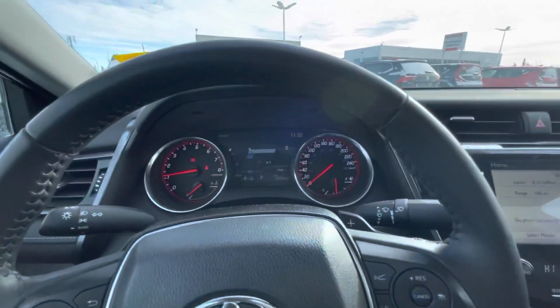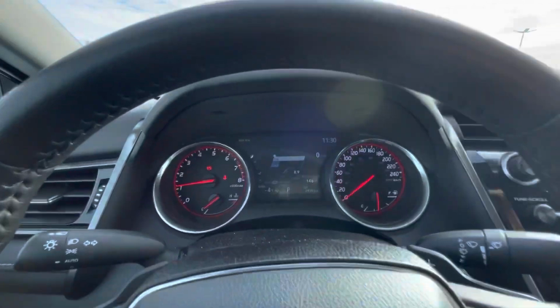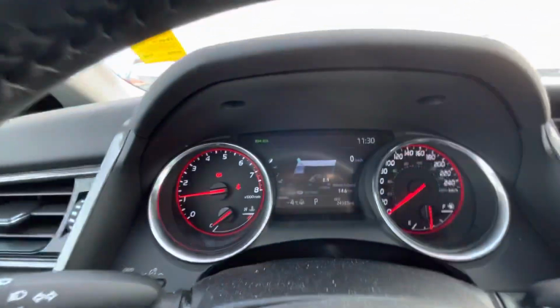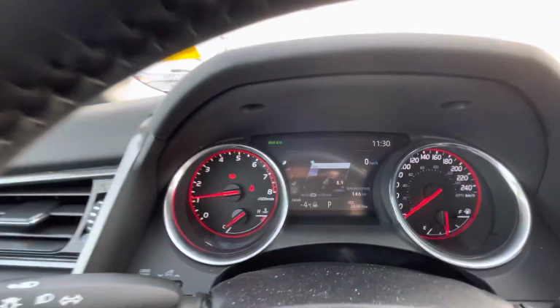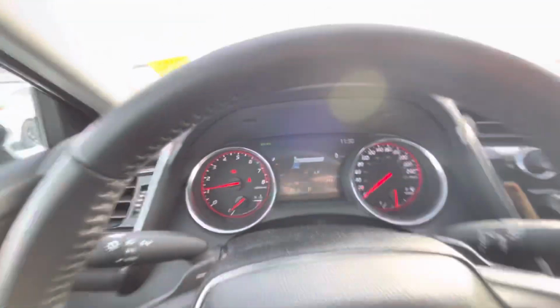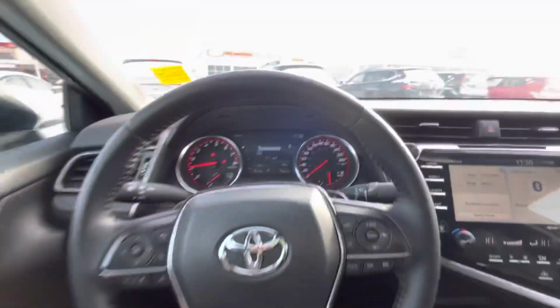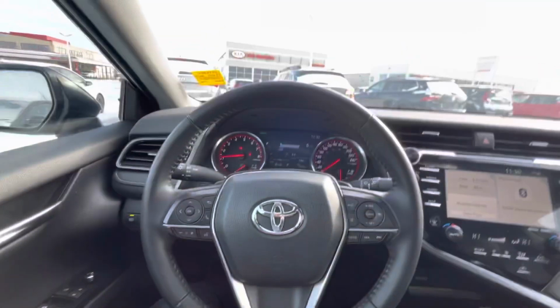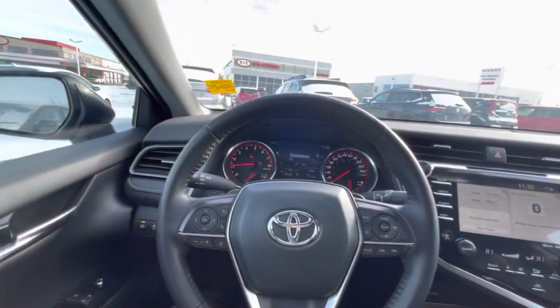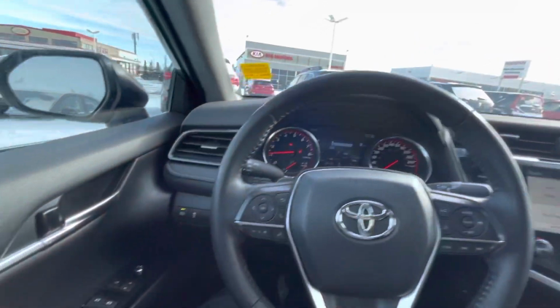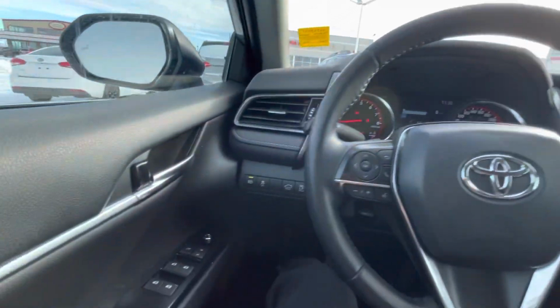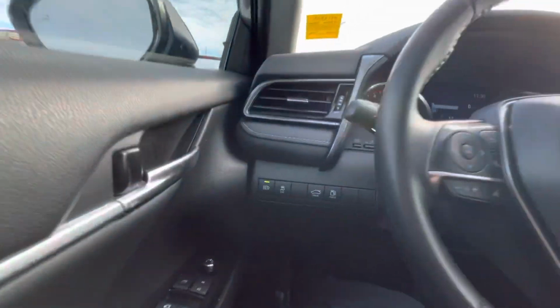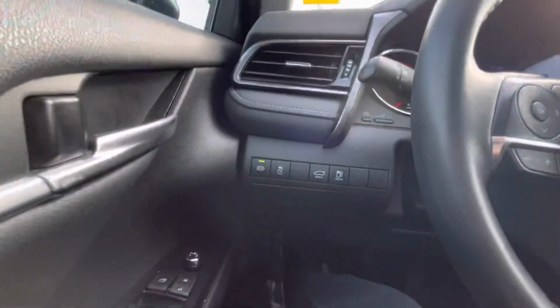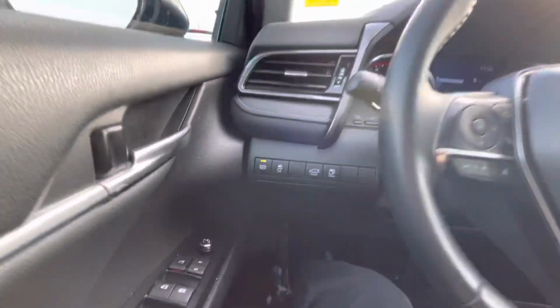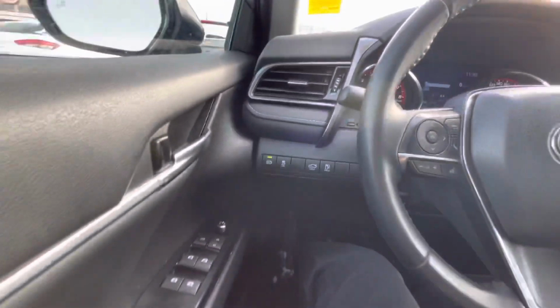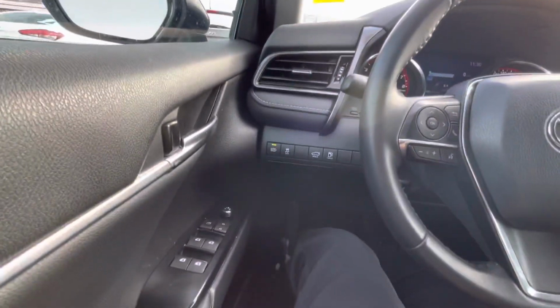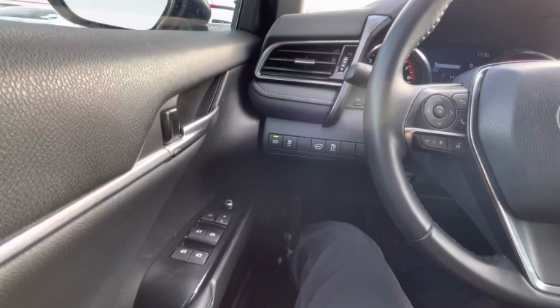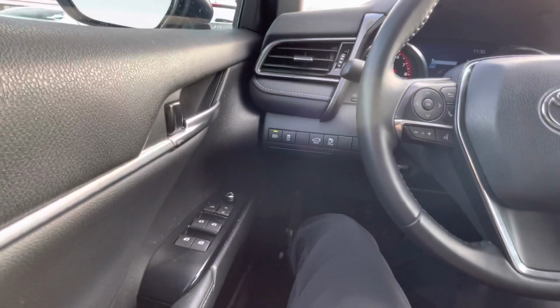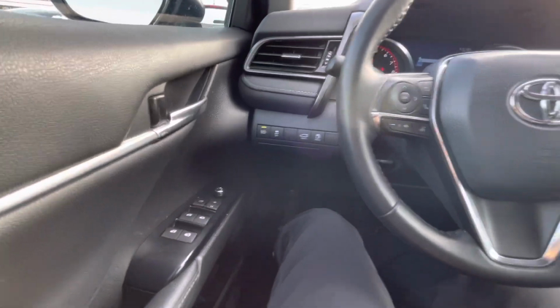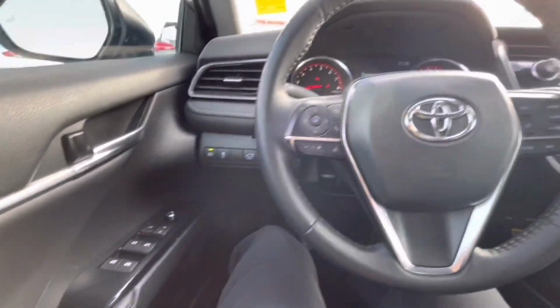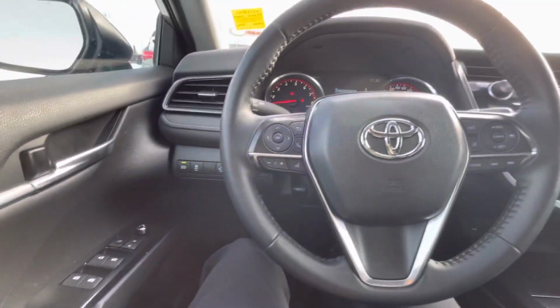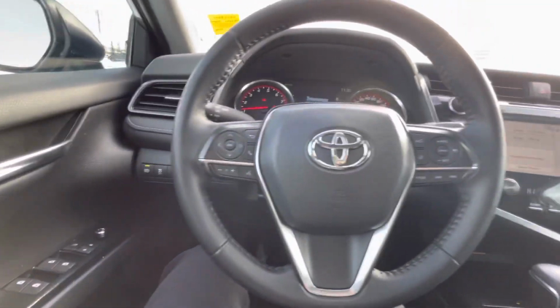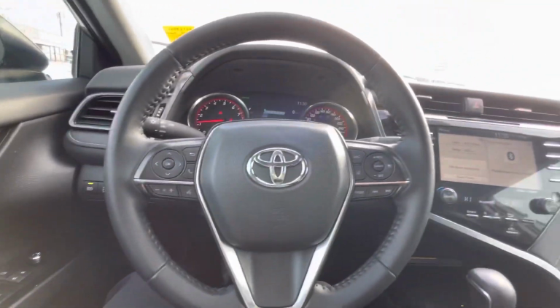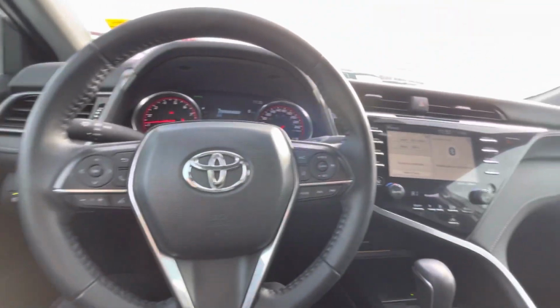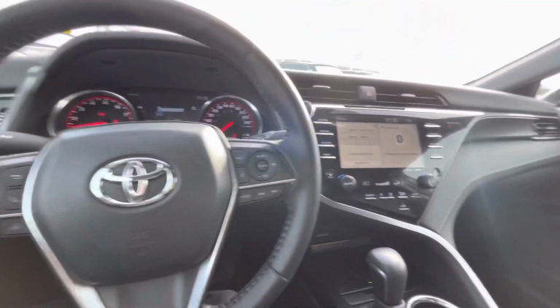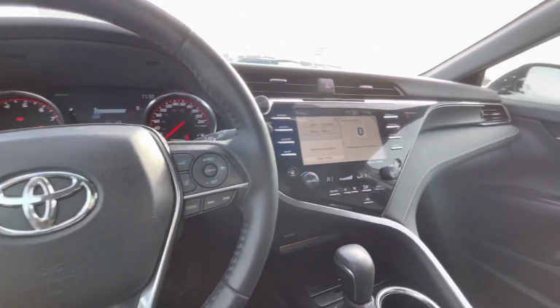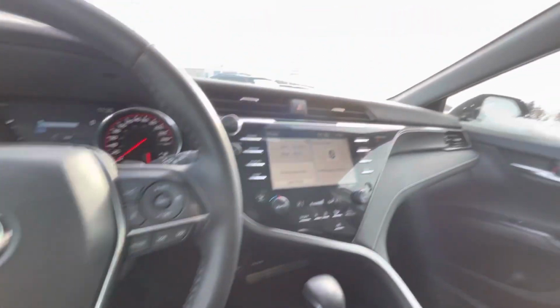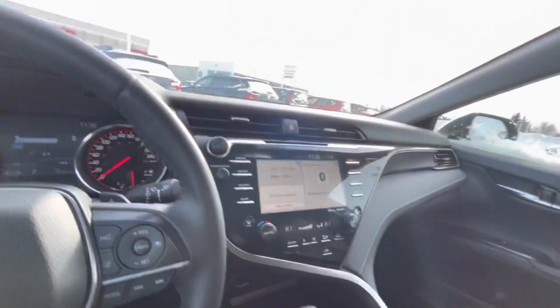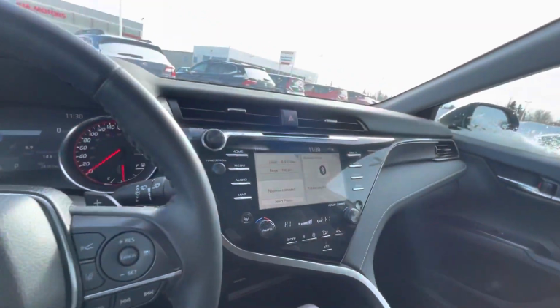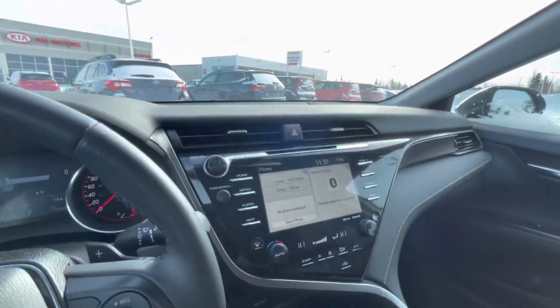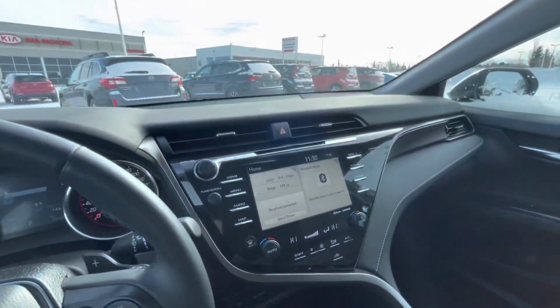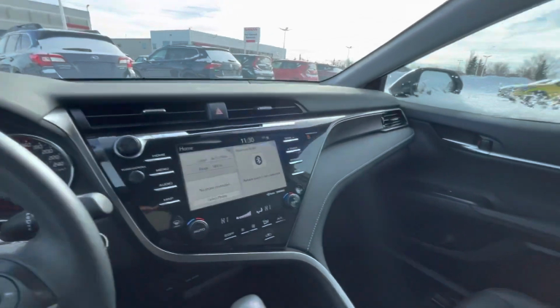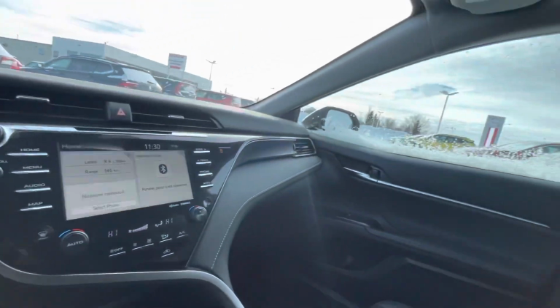You're also going to have a nice digital instrument cluster, trunk release, blind spot detection, automatic headlights, adaptive cruise — this thing's got it all. Heated seats as well too.